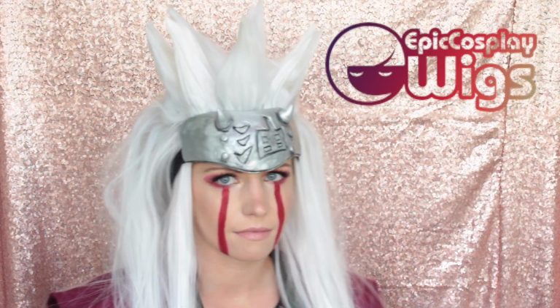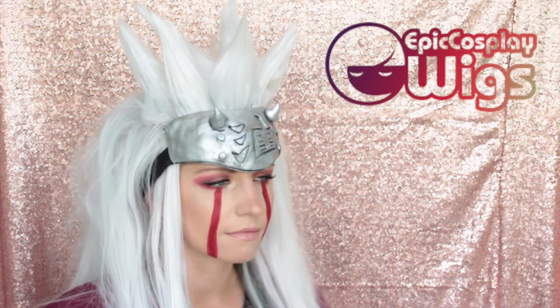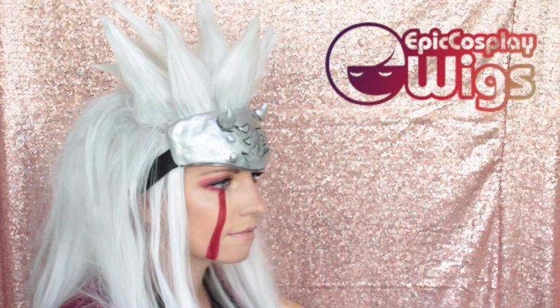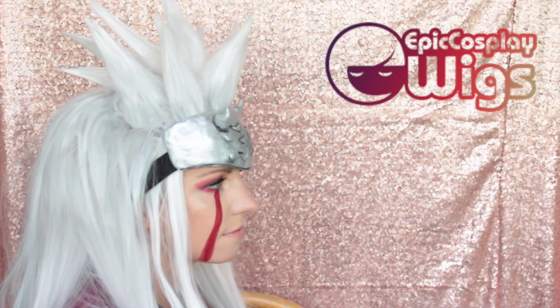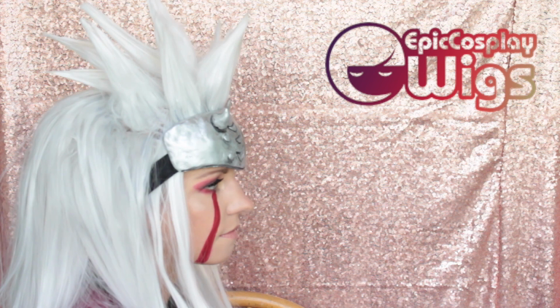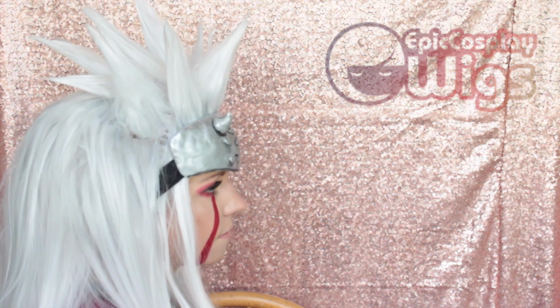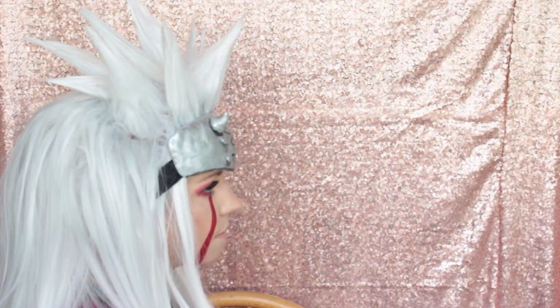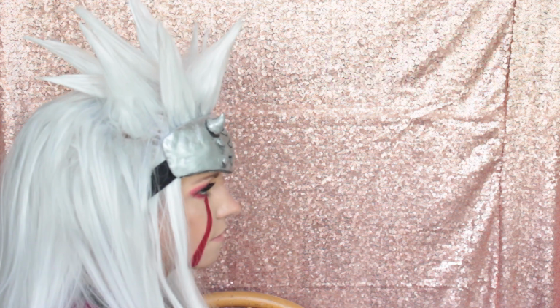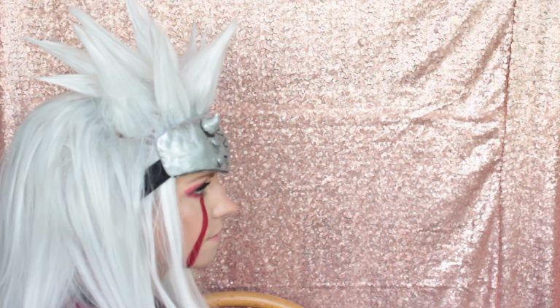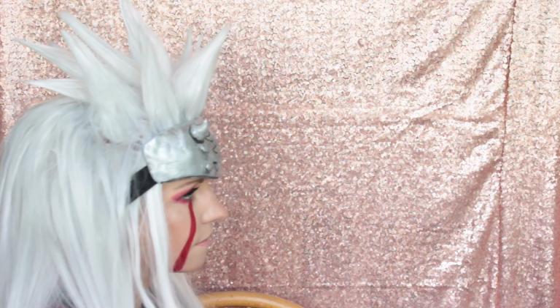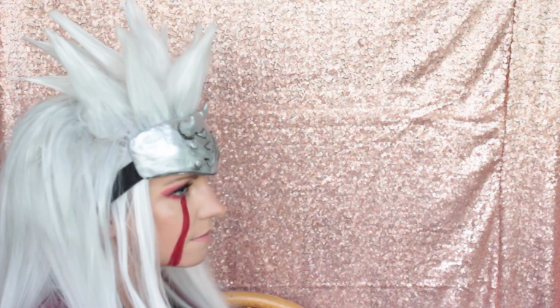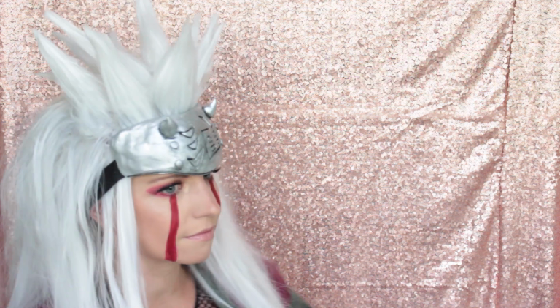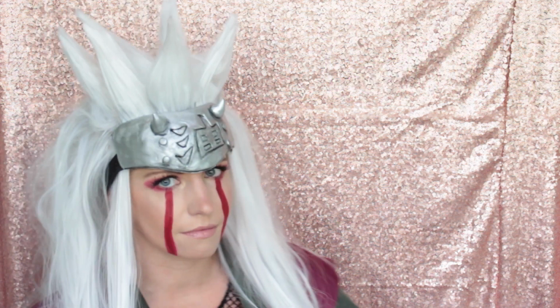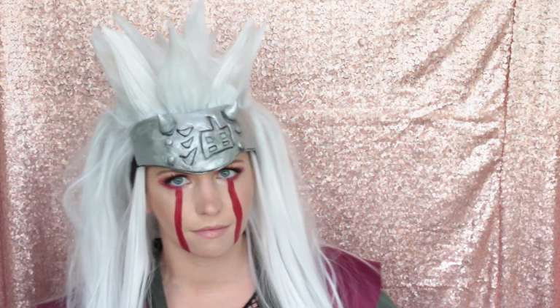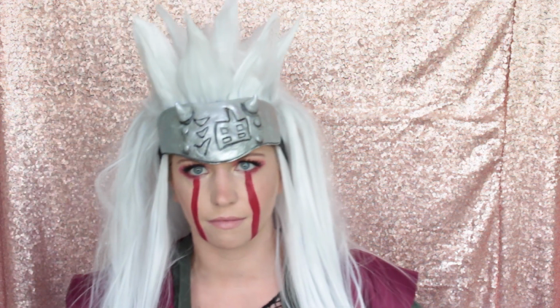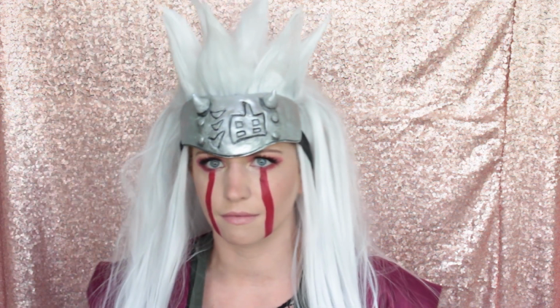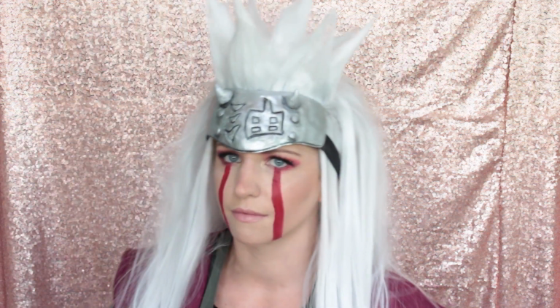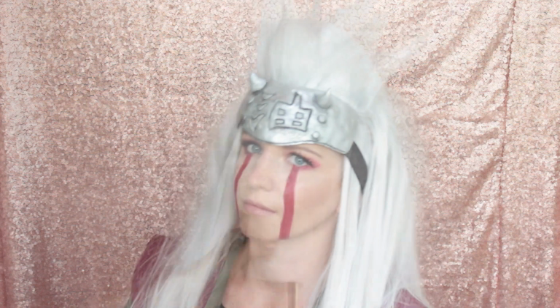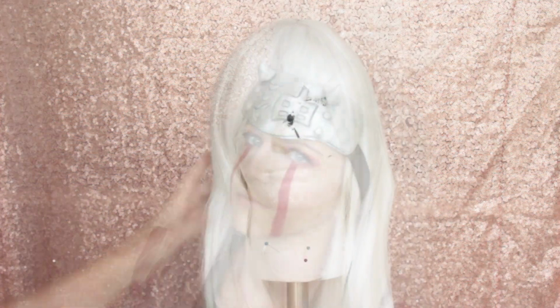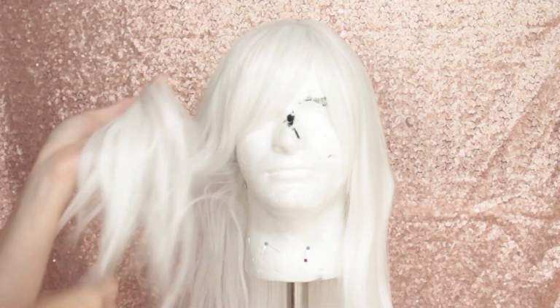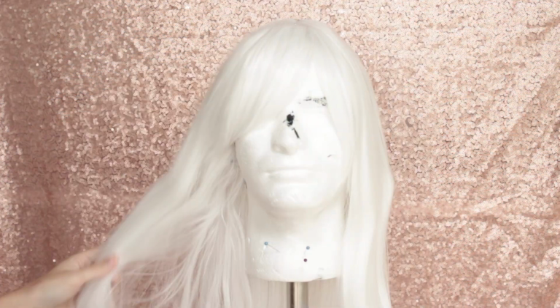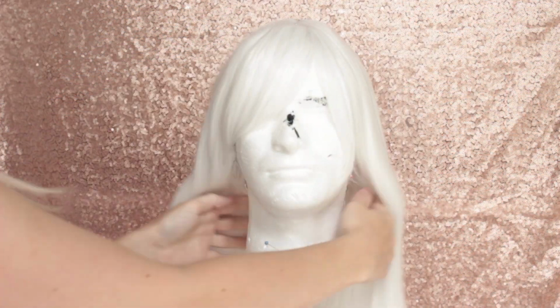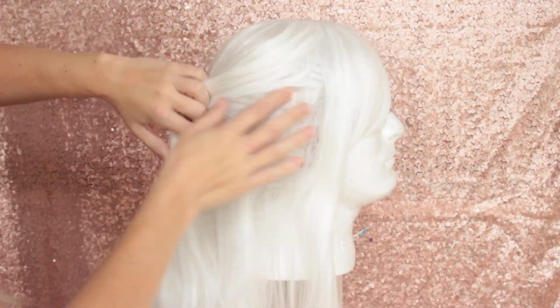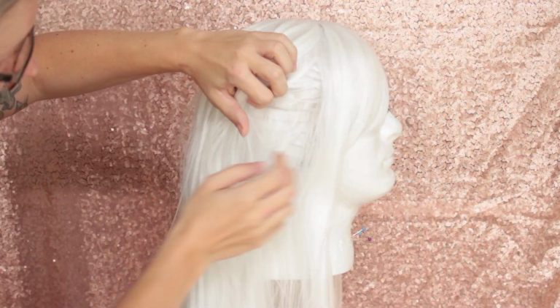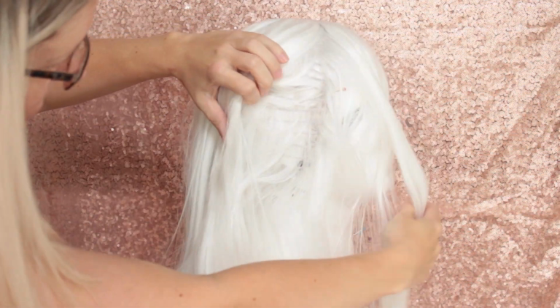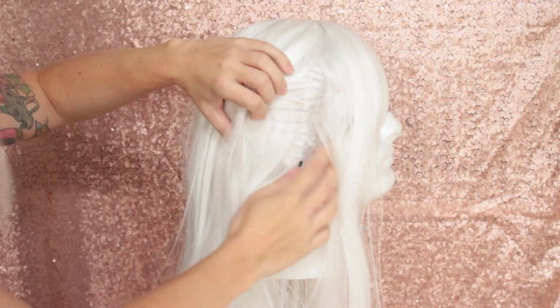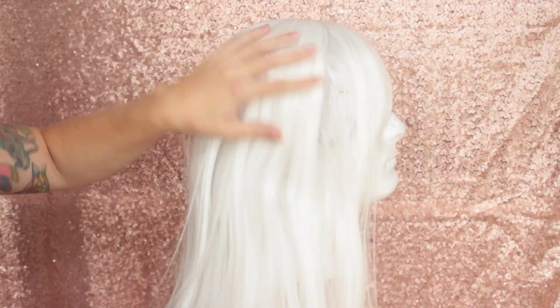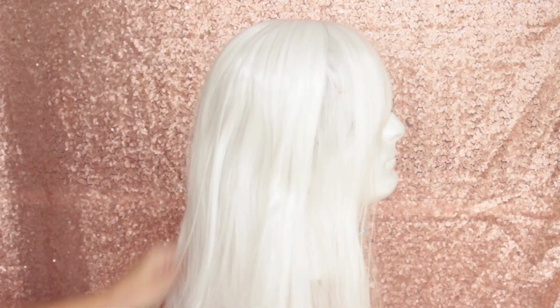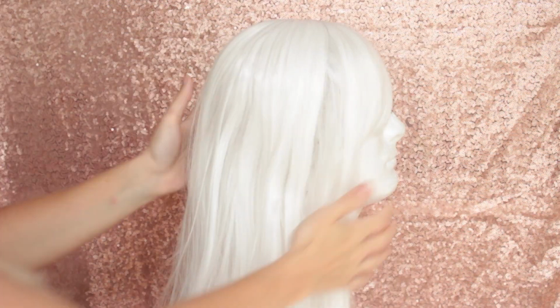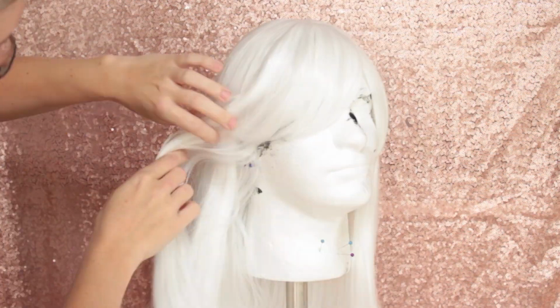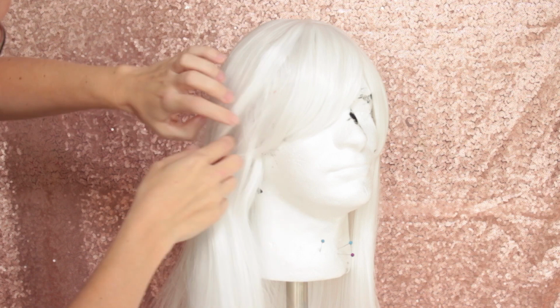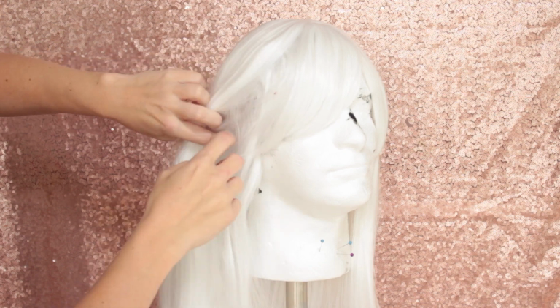Hello everyone! I am so excited to bring you this next partnership with Epic Cosplay Wigs. Today we're going to be styling the next wig in the shade Classic White — this is my take on a Jiraiya cosplay.